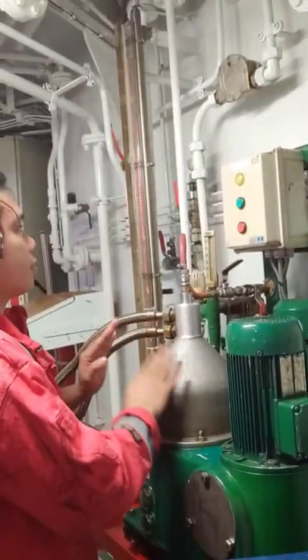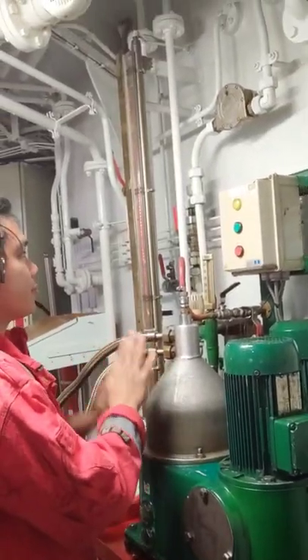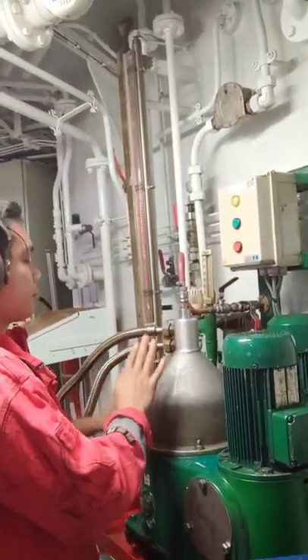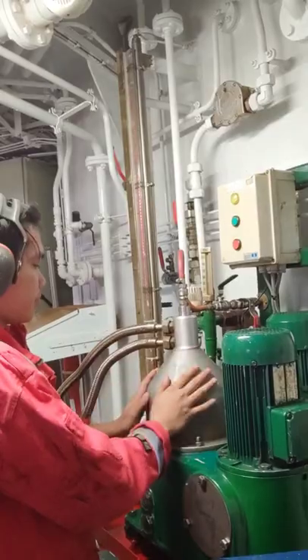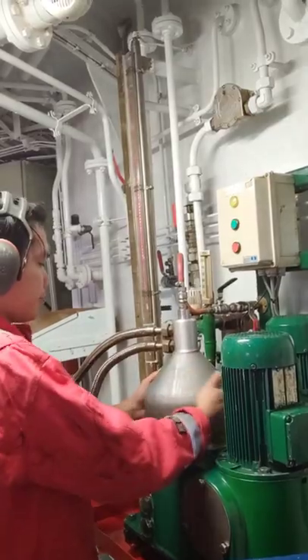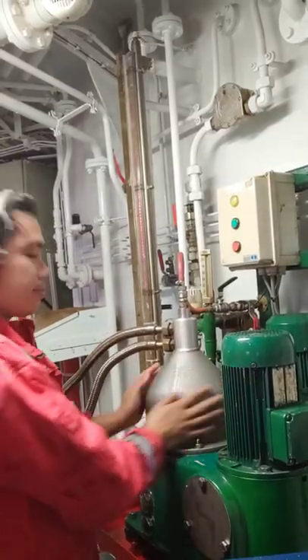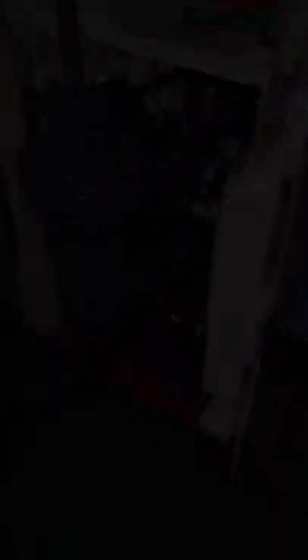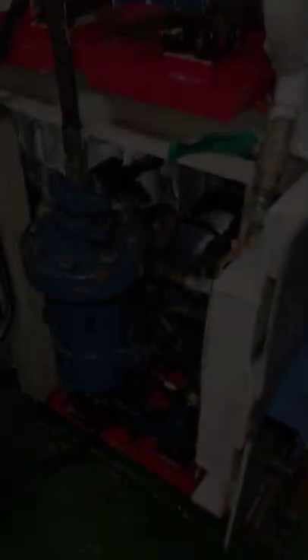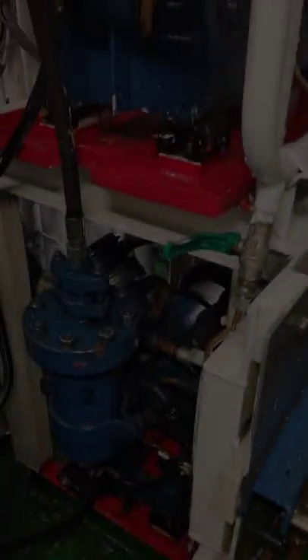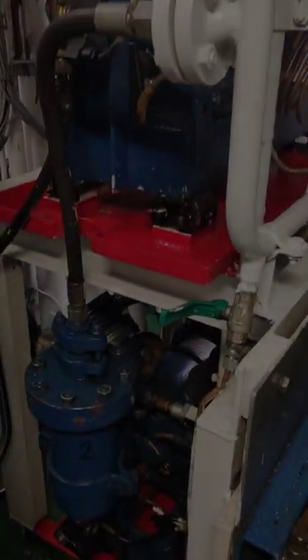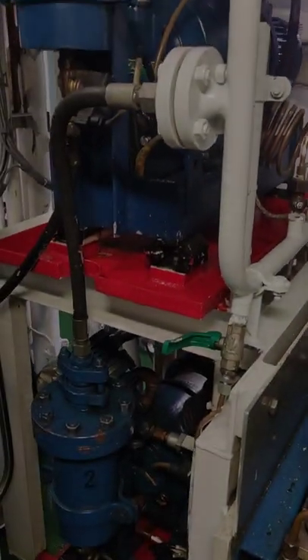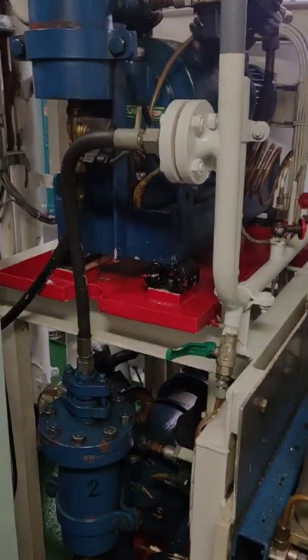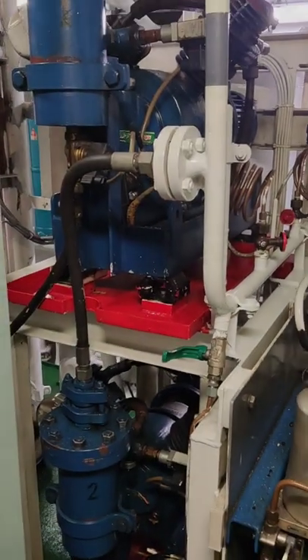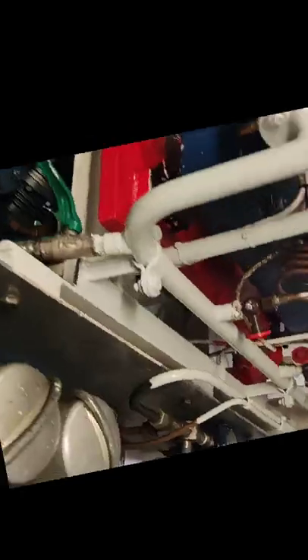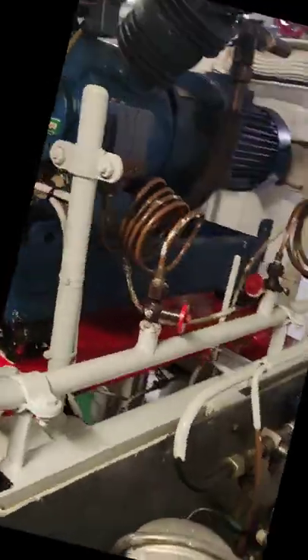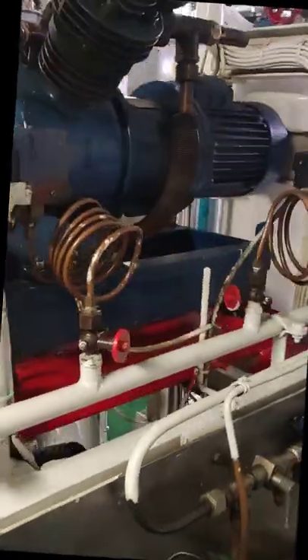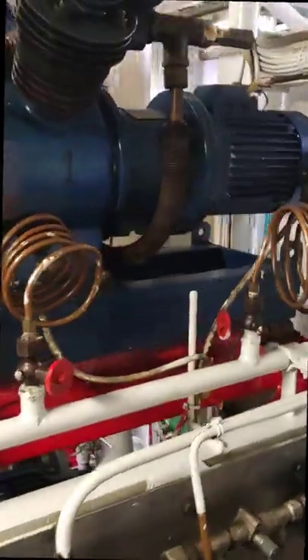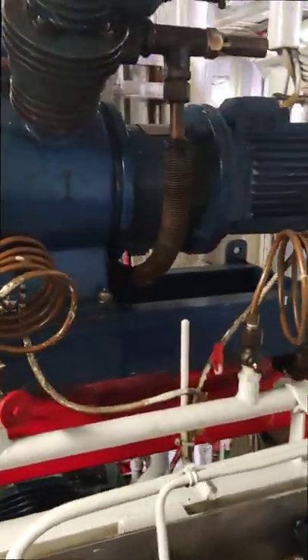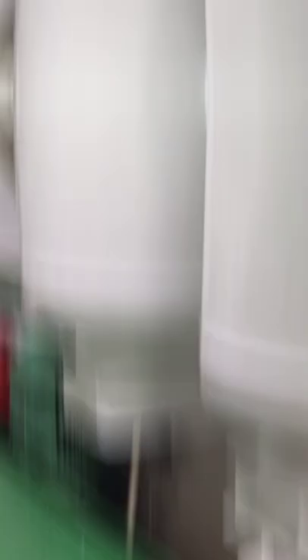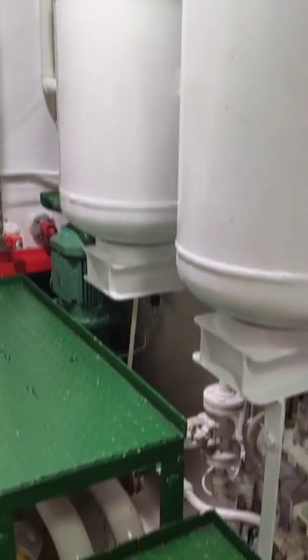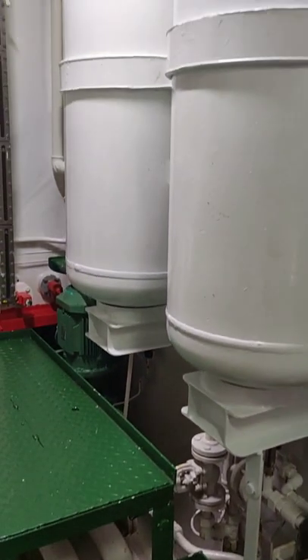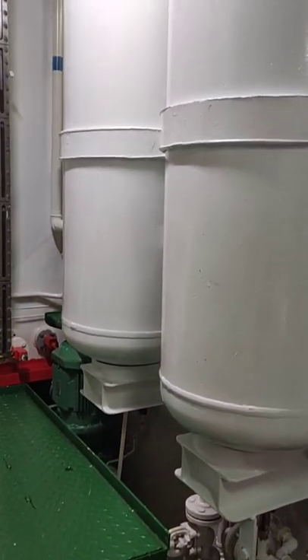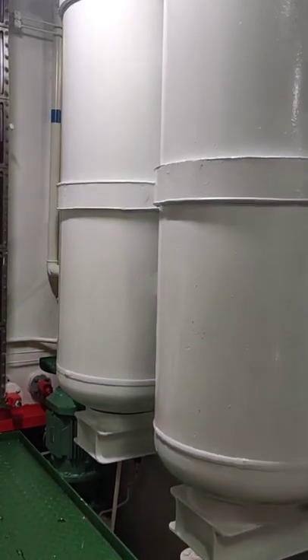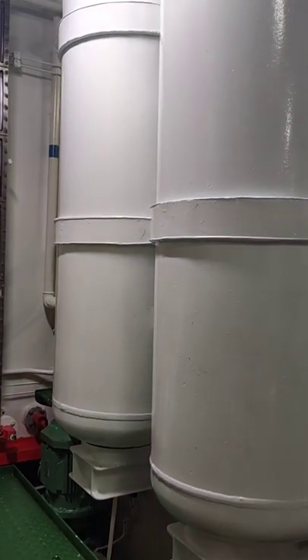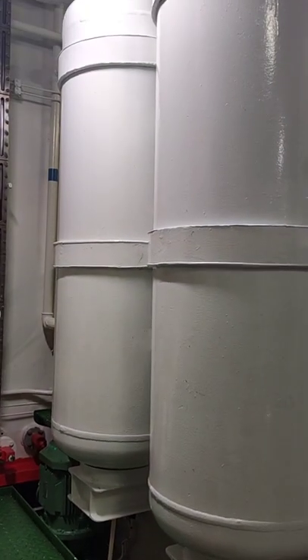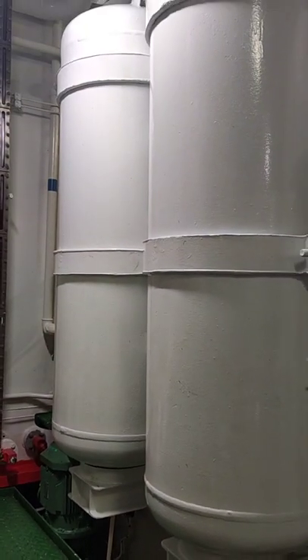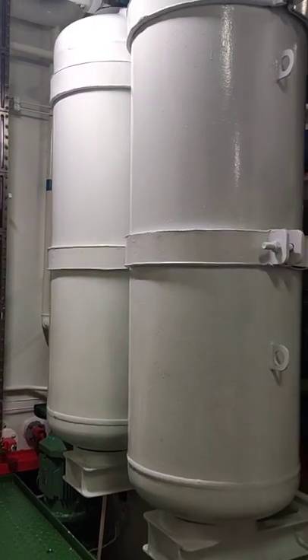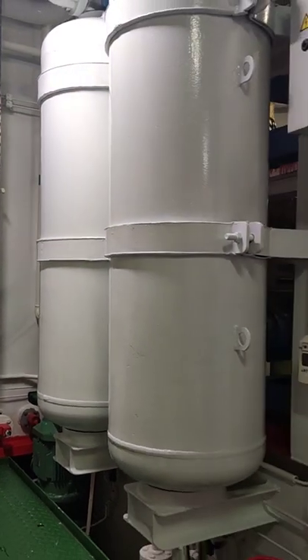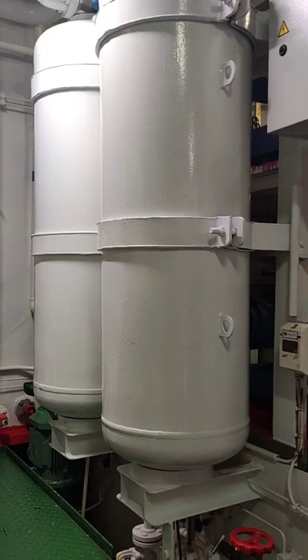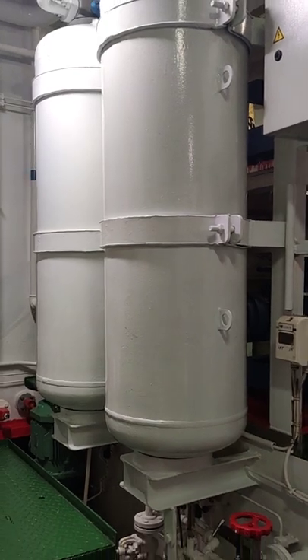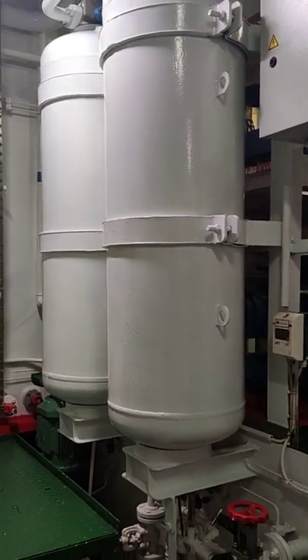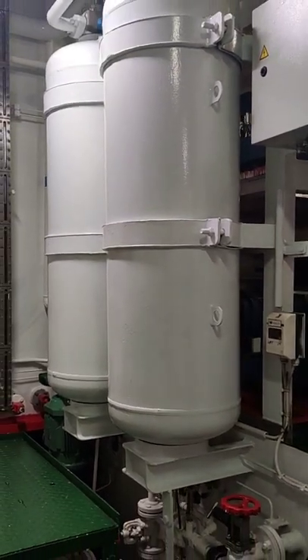Here we only have one set, and it is cute! Two sets of main air compressor. It is used to compress the air to the required pressure and stored in the air reservoir. The compressor is then used, for example, in main engine starting.